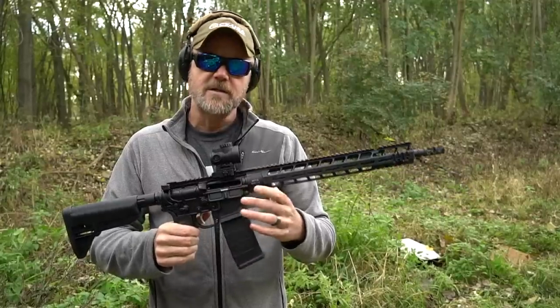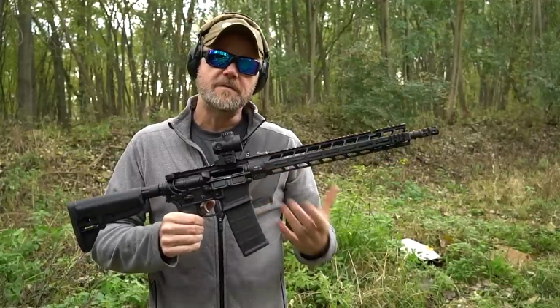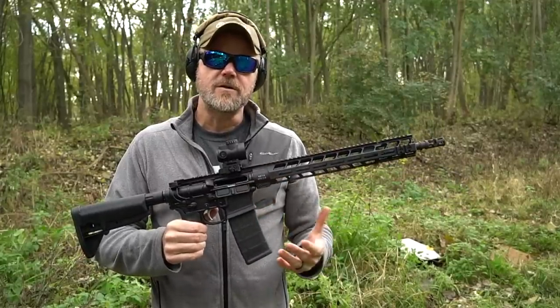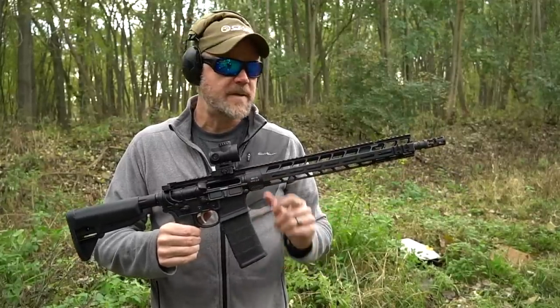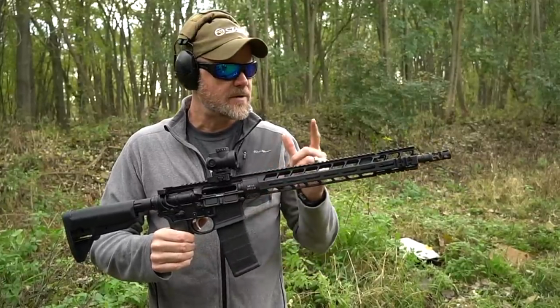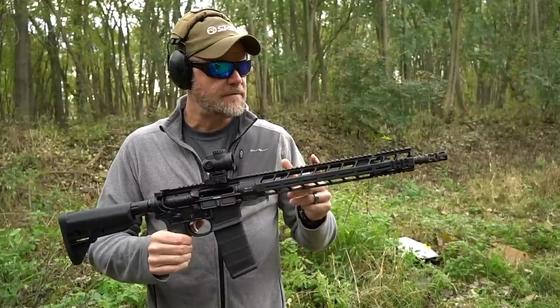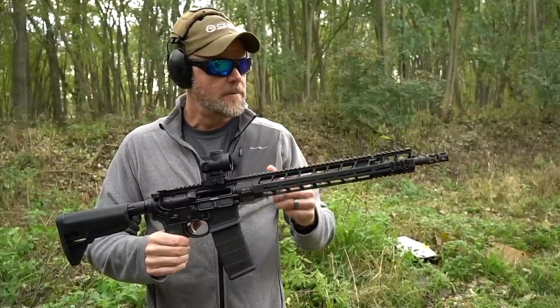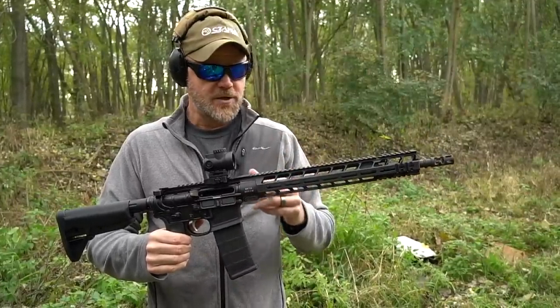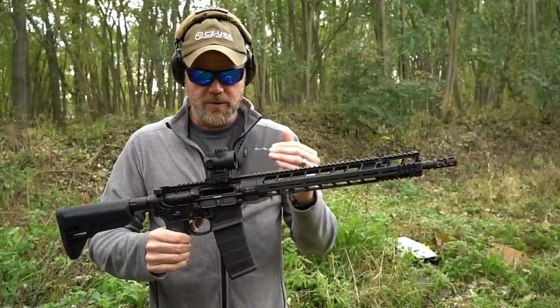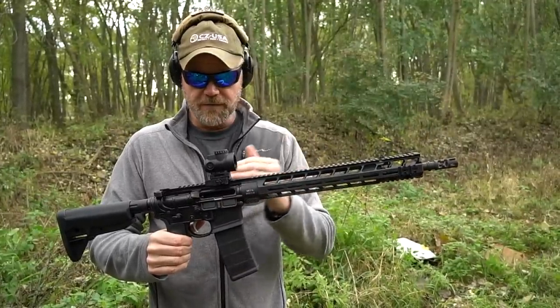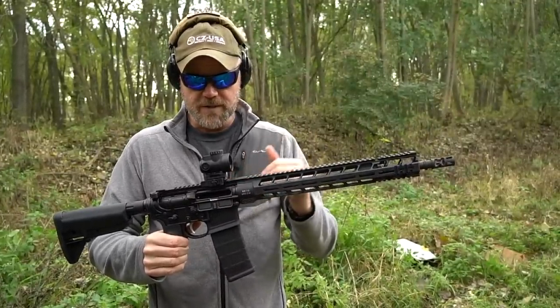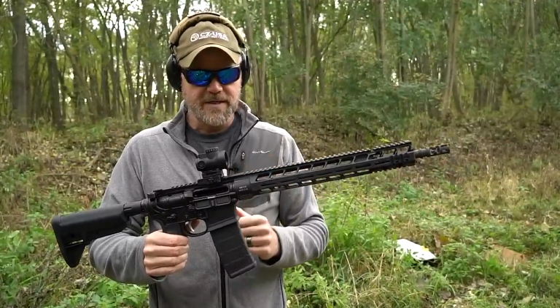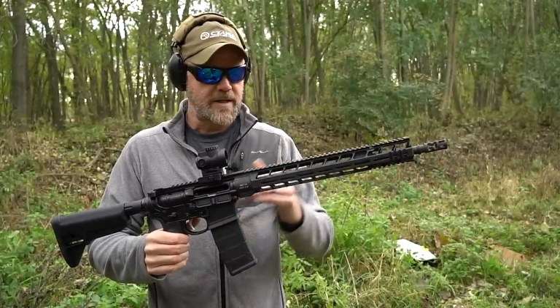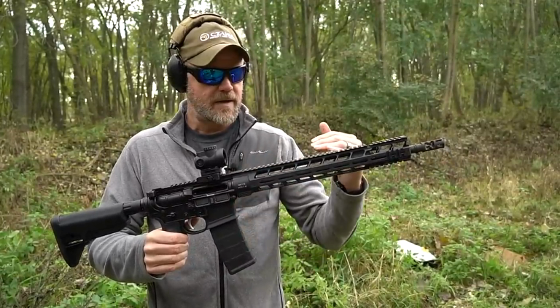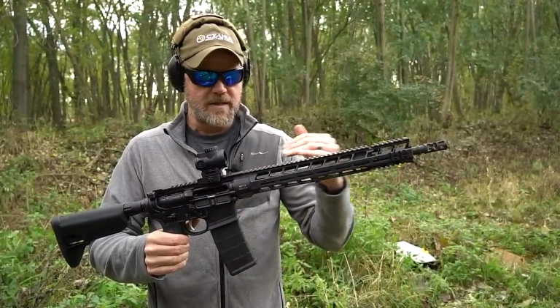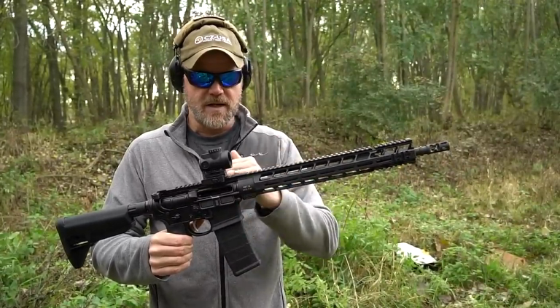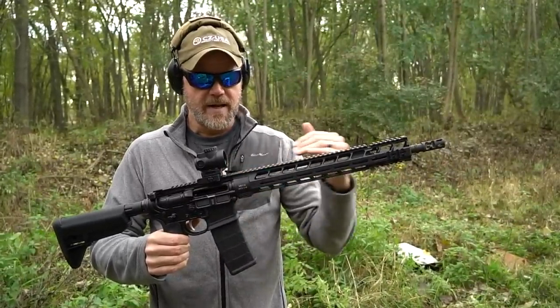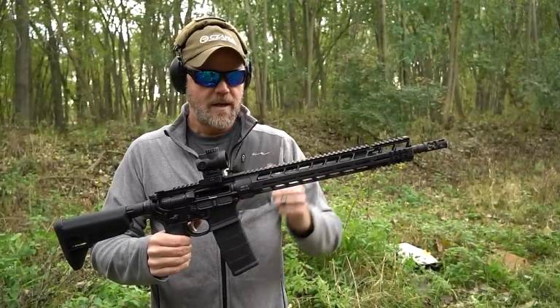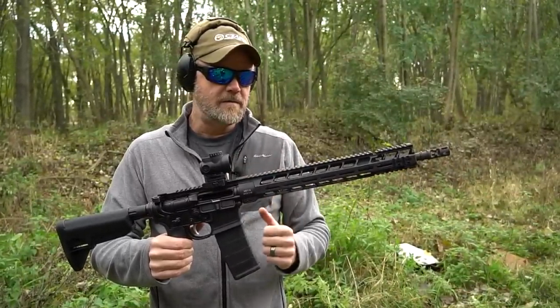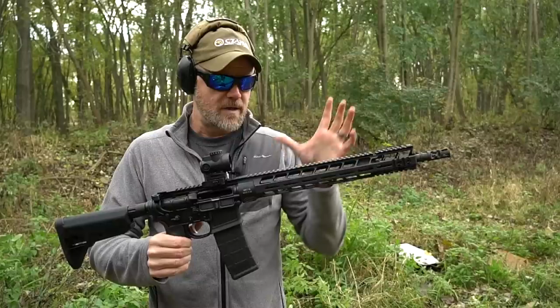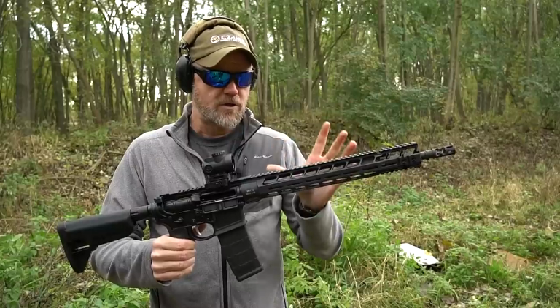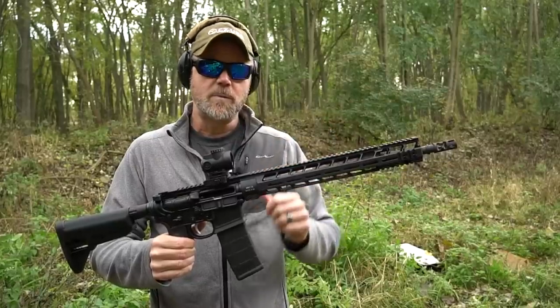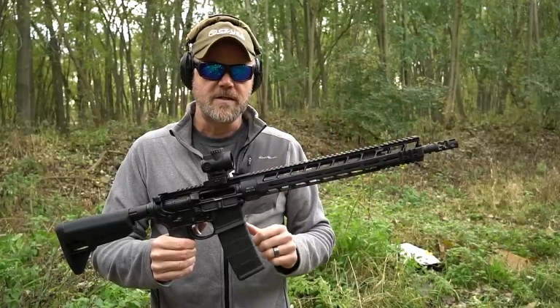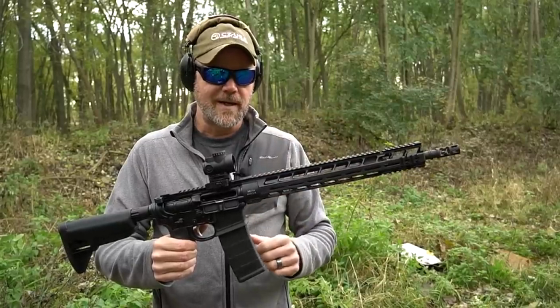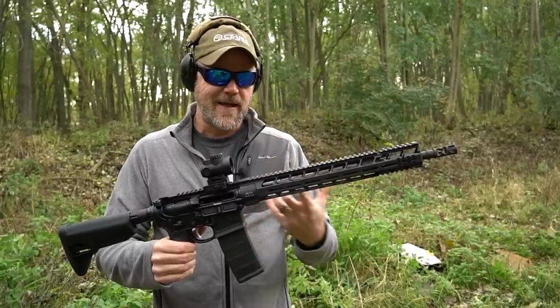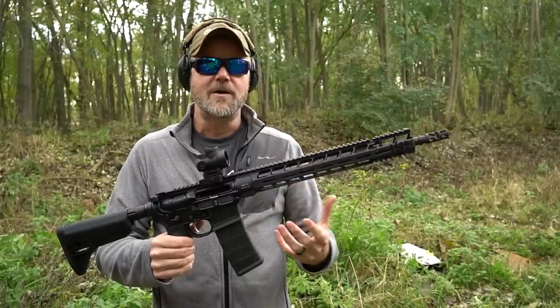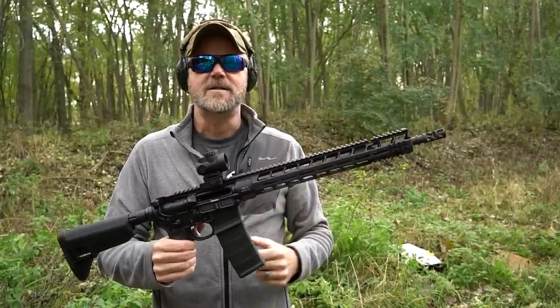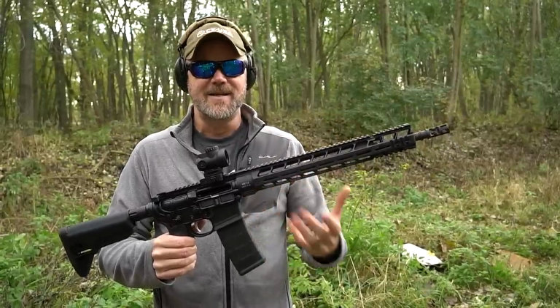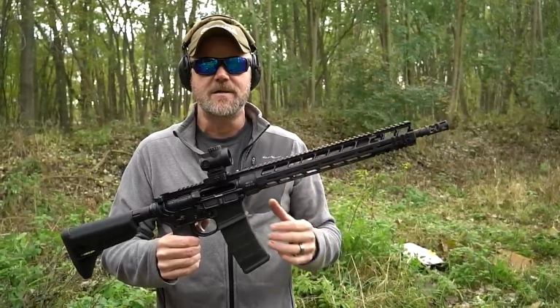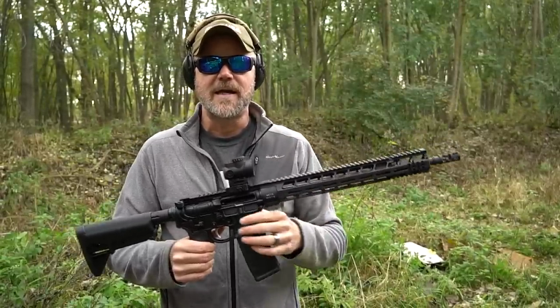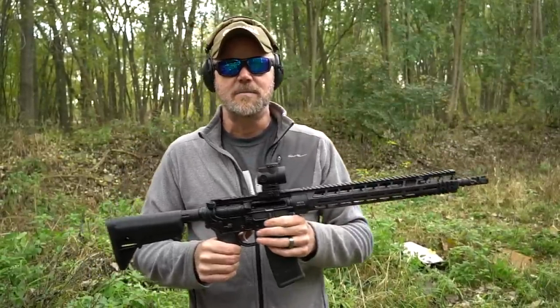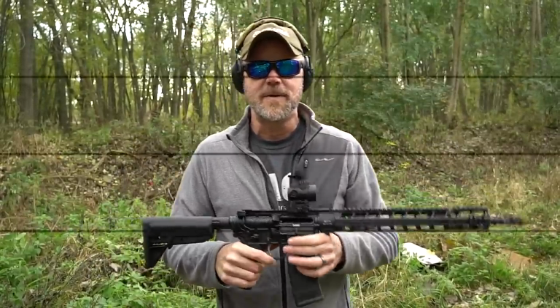Let's tear this gun apart and start talking about some of the features of this PWS rifle, and show you the differences in the design of the long stroke piston and how that contrasts against the direct gas impingement.